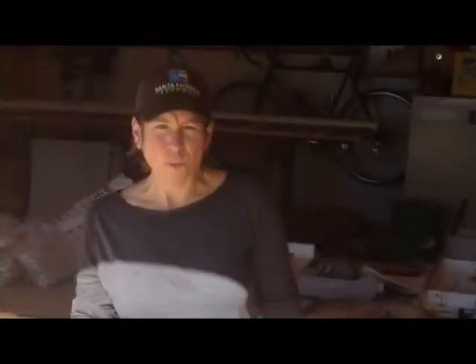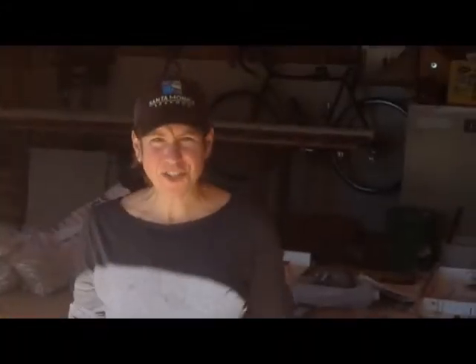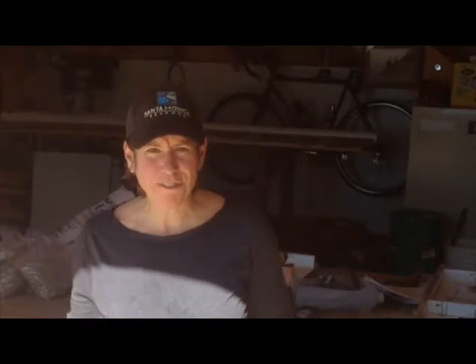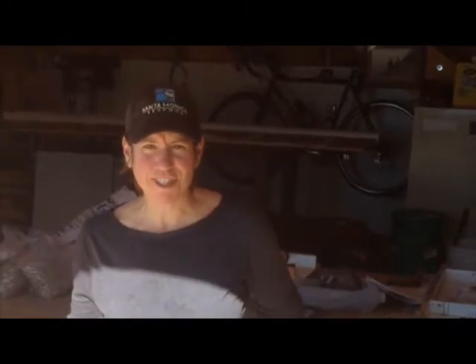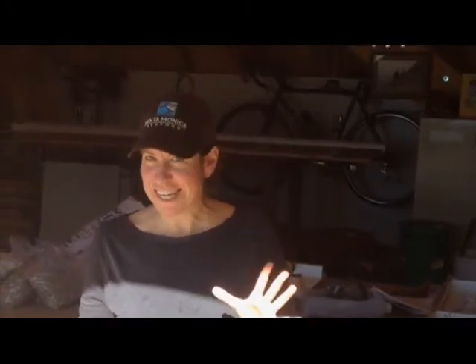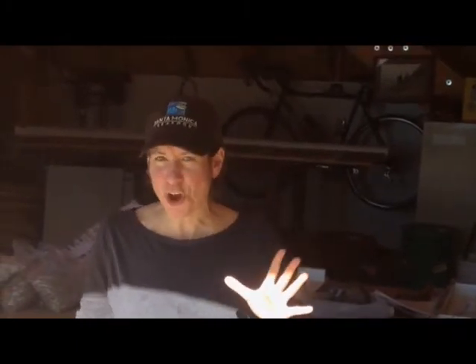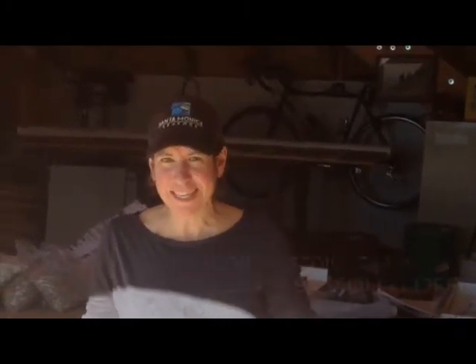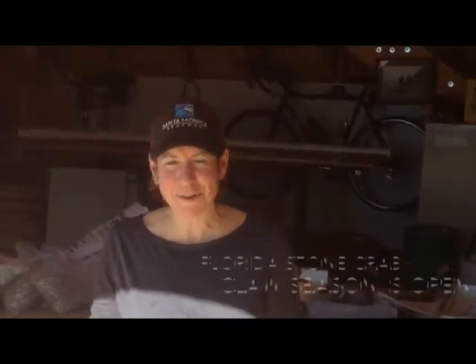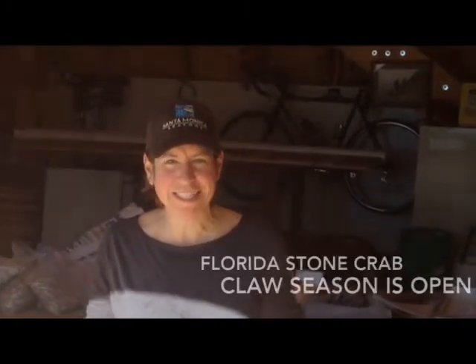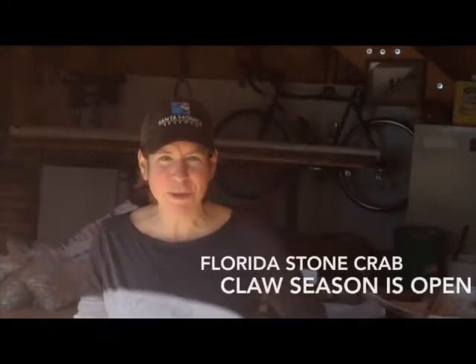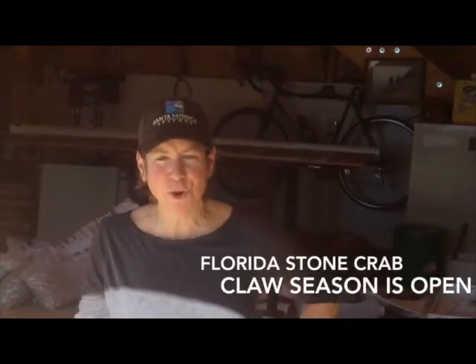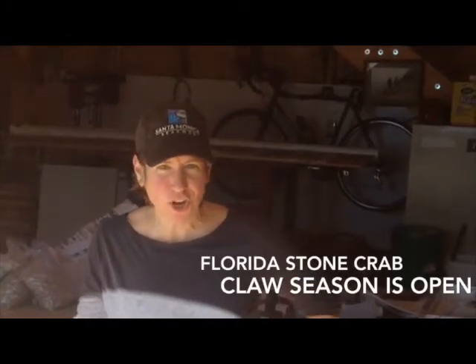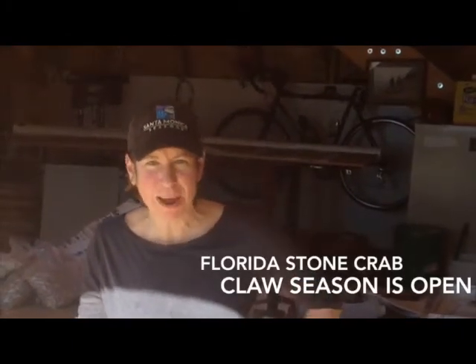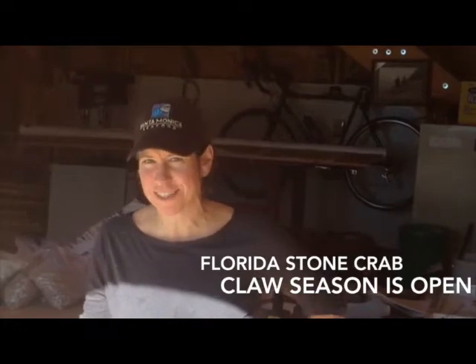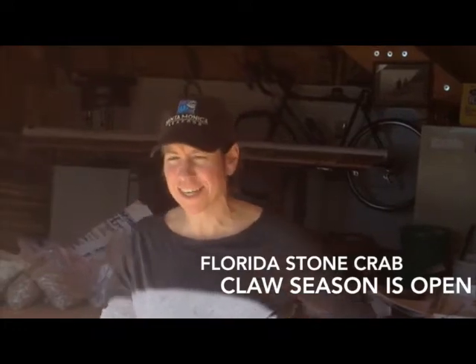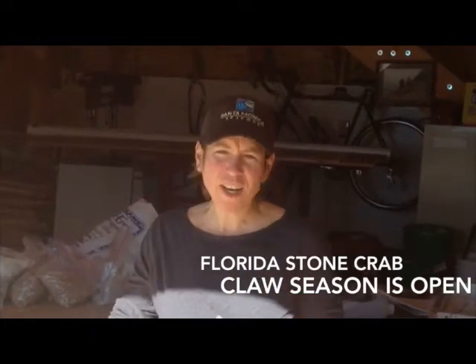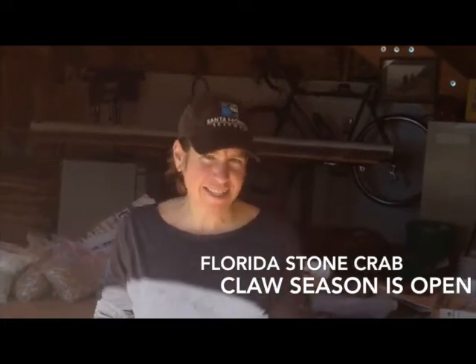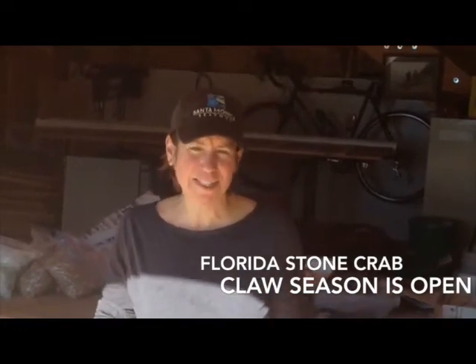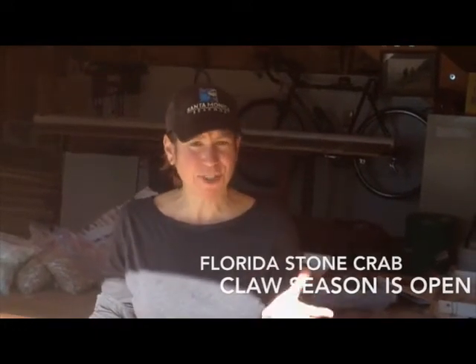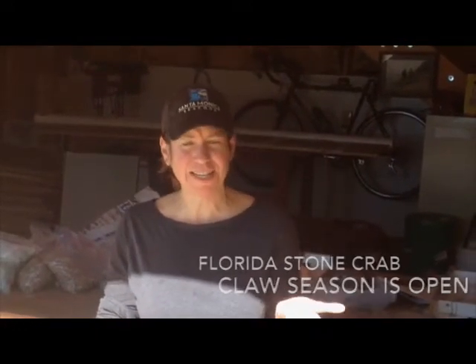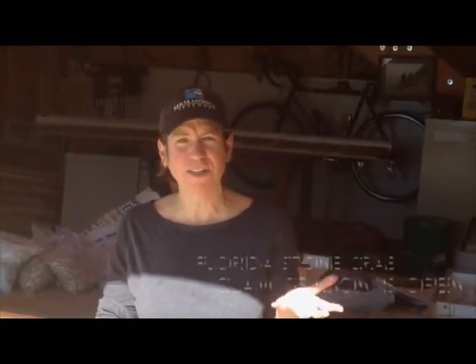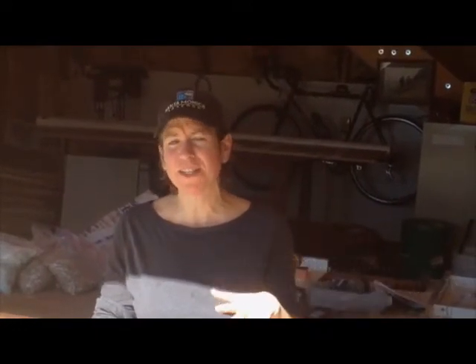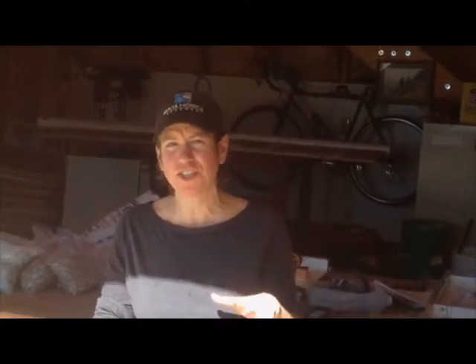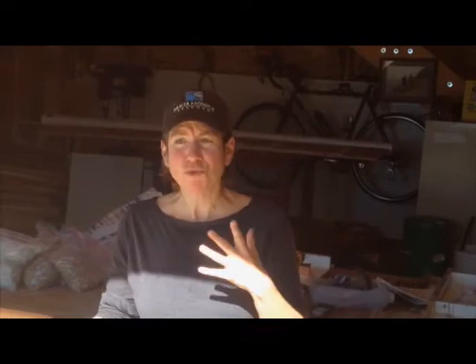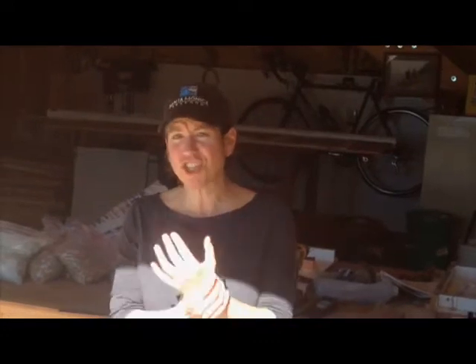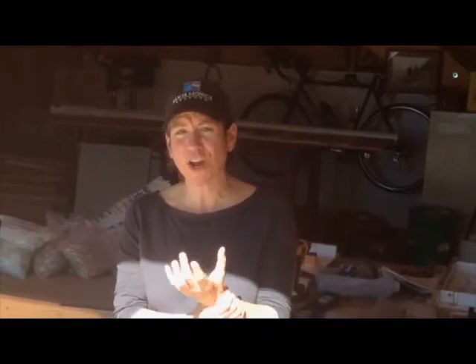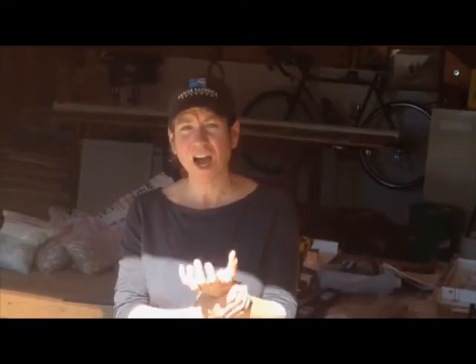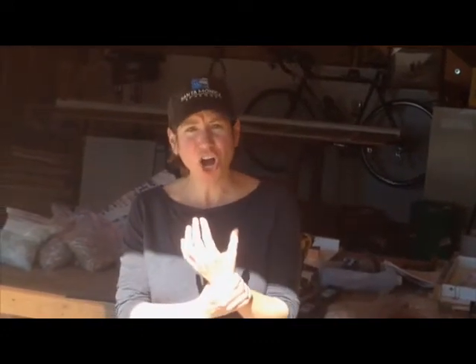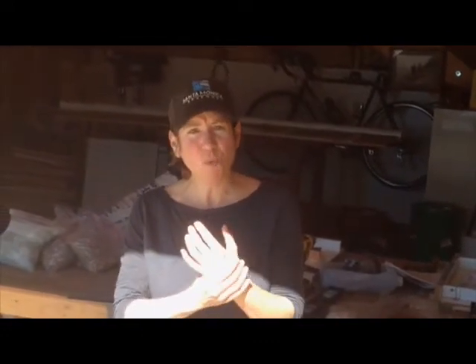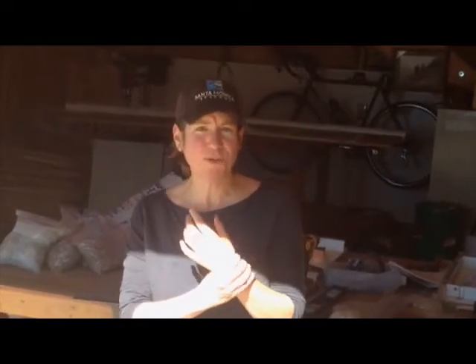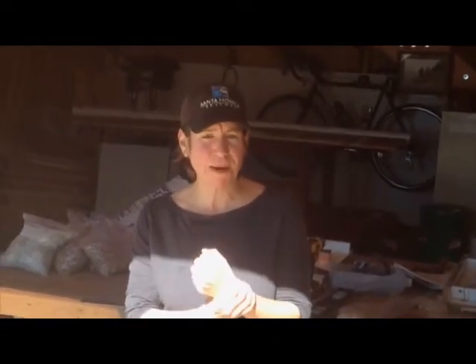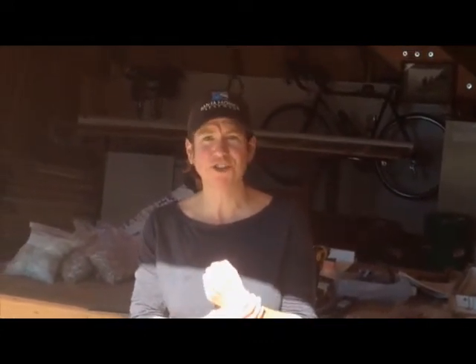As you know, one of our favorite seasons opened on Wednesday — that will be the Florida stone crab claw season. One of the things that makes these crabs so sustainable is their ability to regenerate a claw once it's been removed by the fishermen.